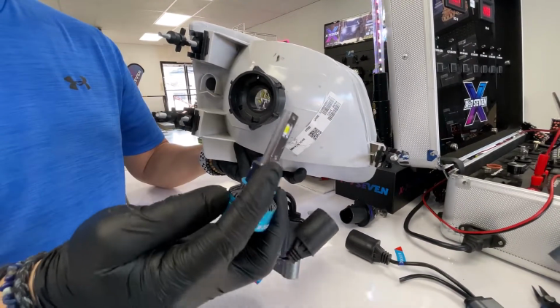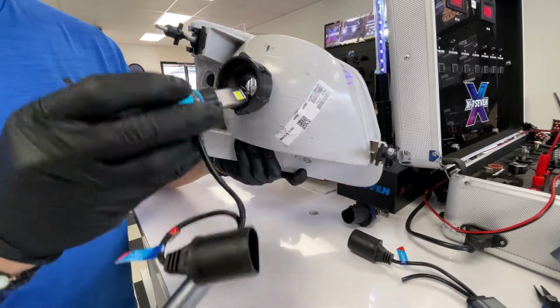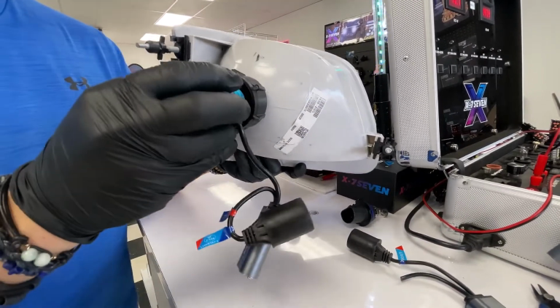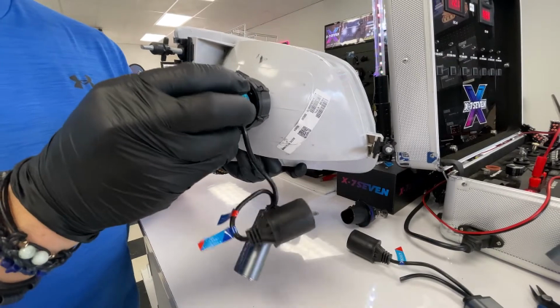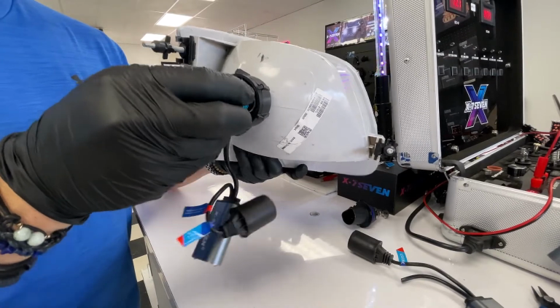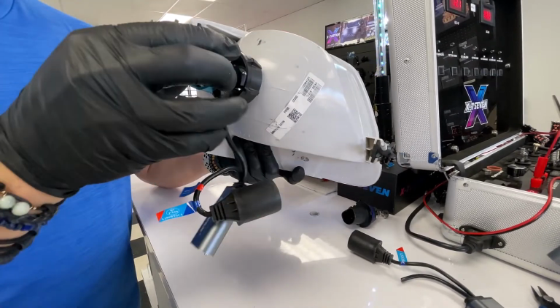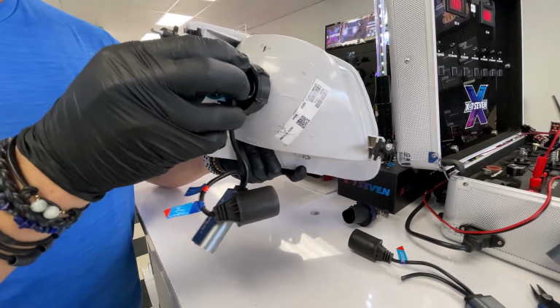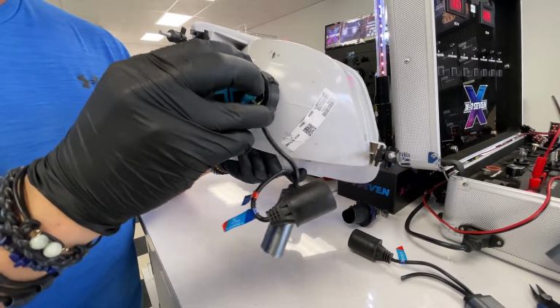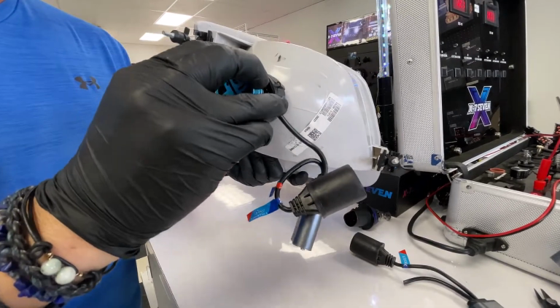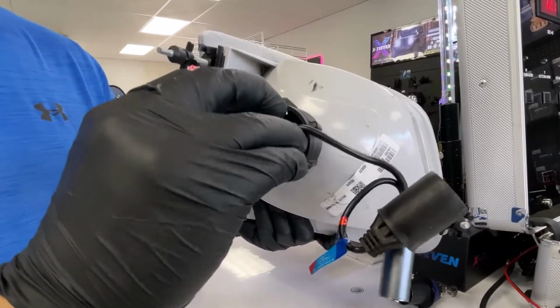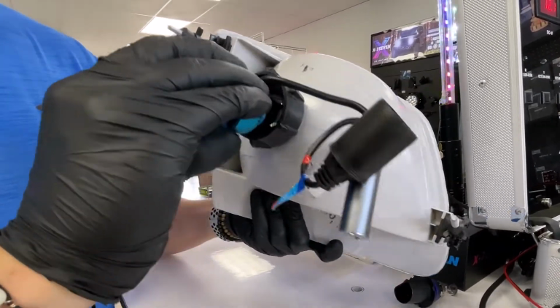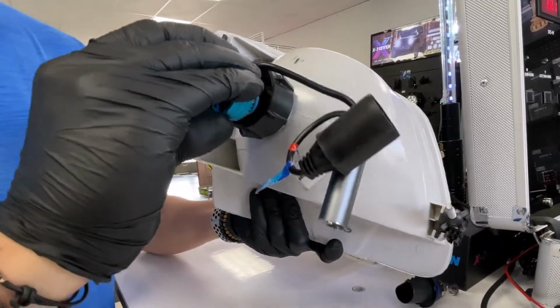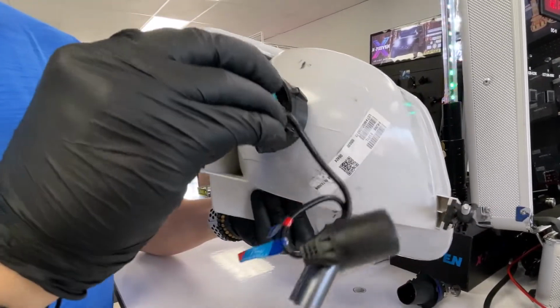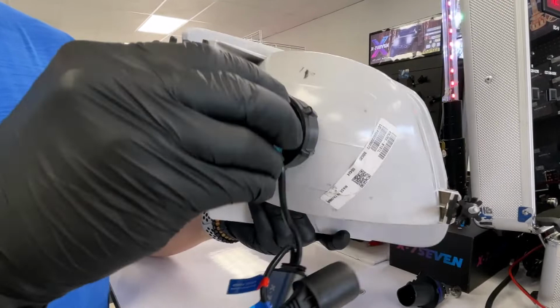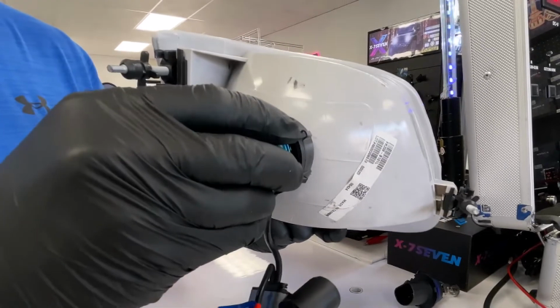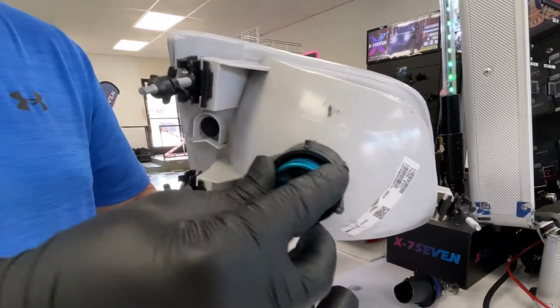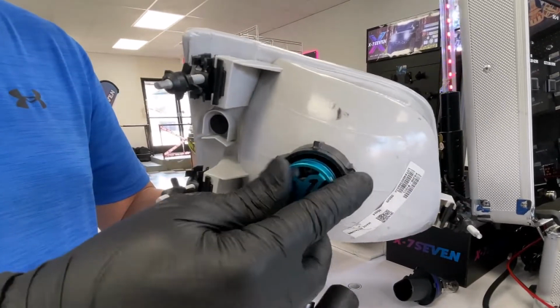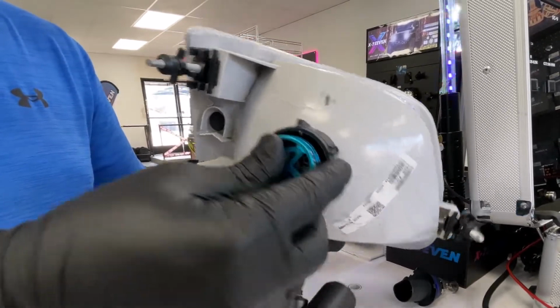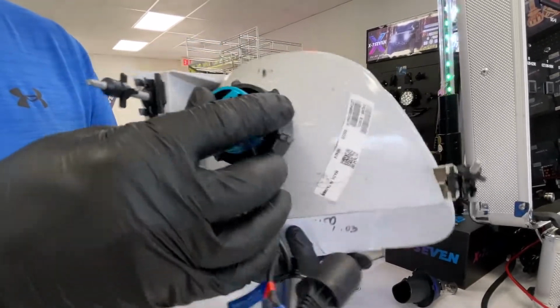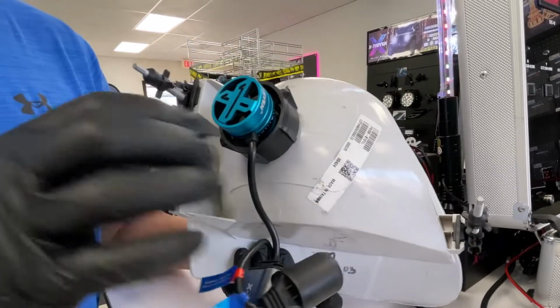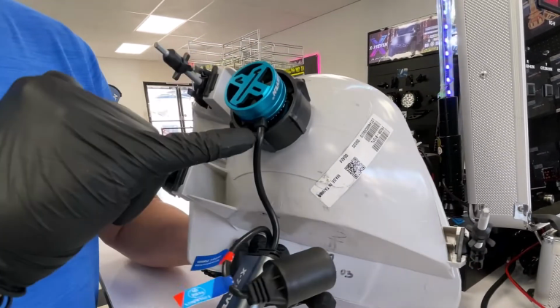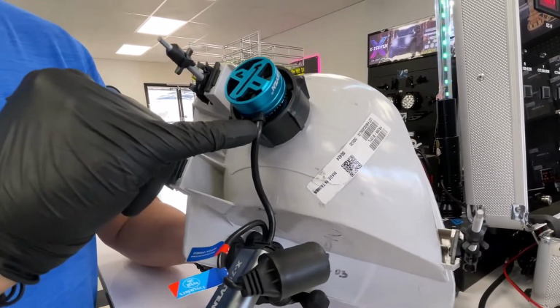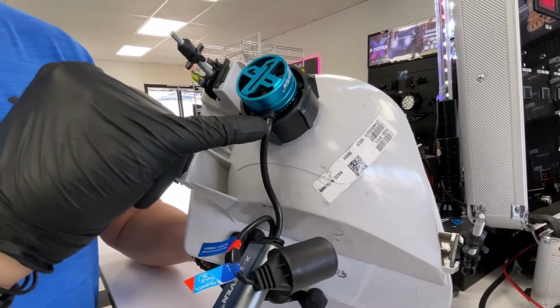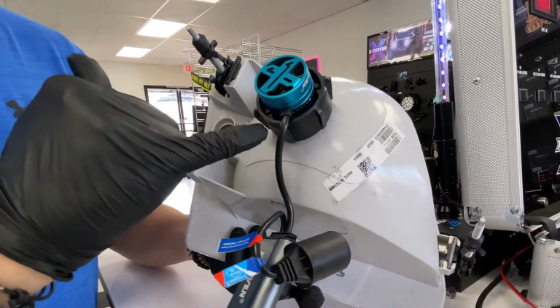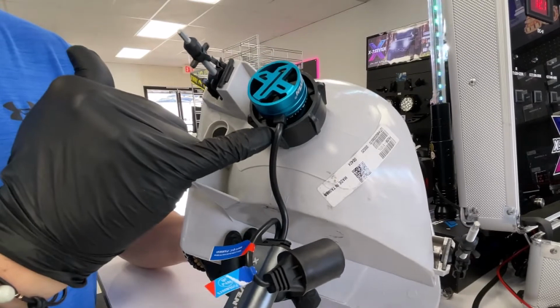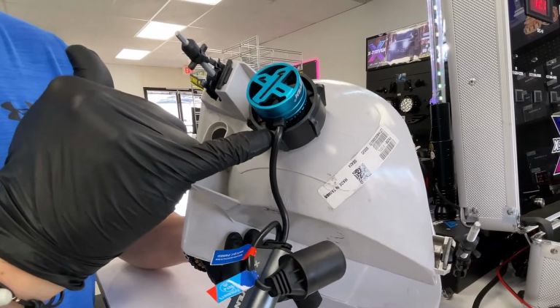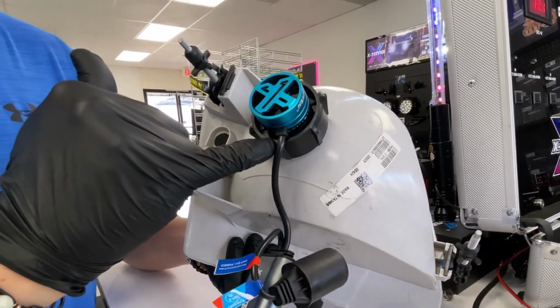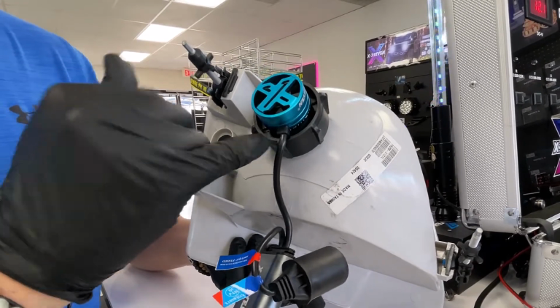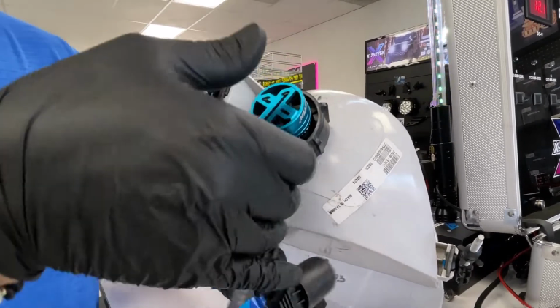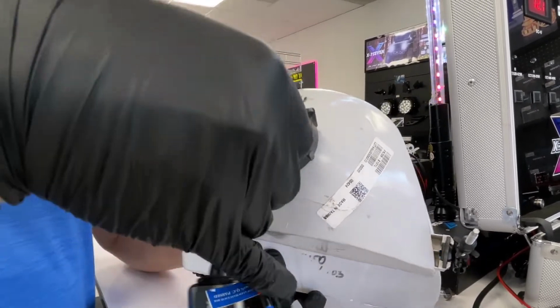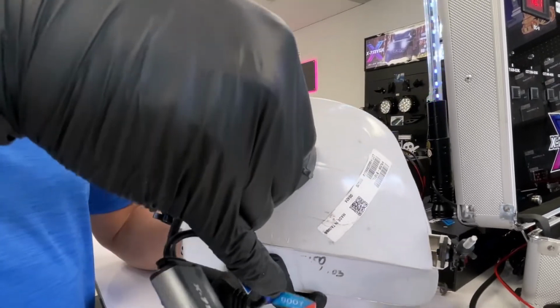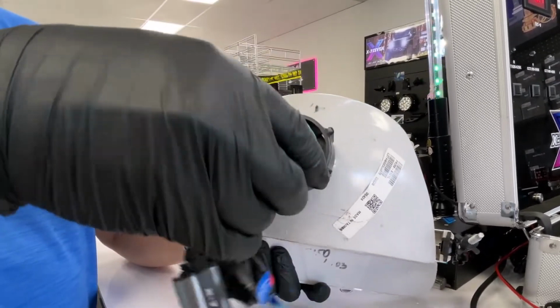Now go ahead and insert the bulb. The bulb with the guides — without forcing anything, it has to be inserted. There it goes. You will notice that my wire hits a little bit of plastic over here — go ahead and bend it.